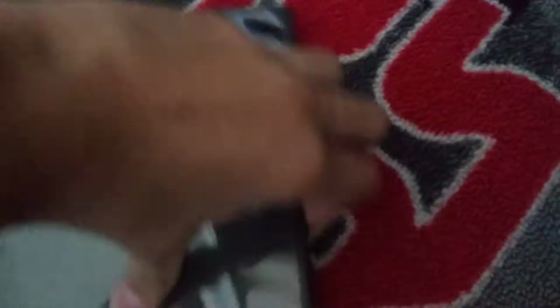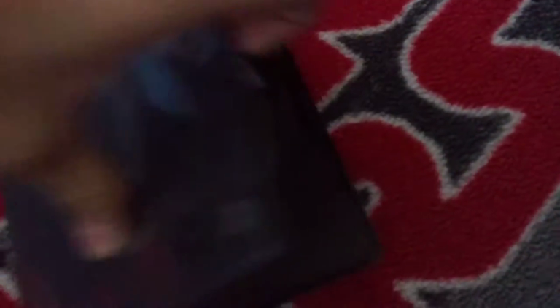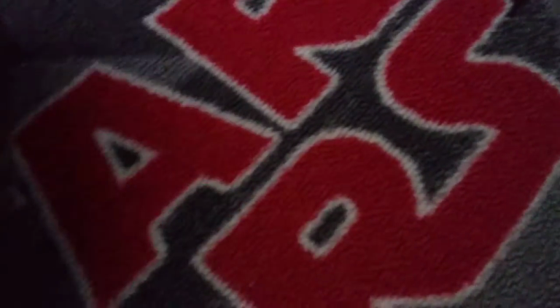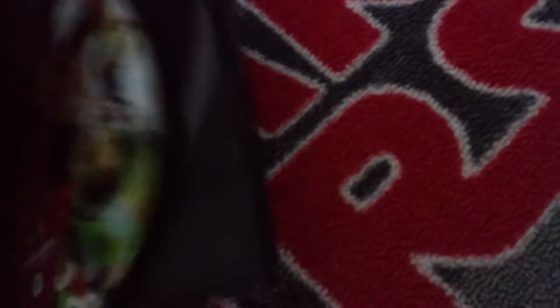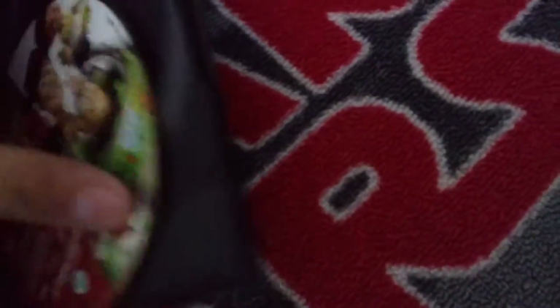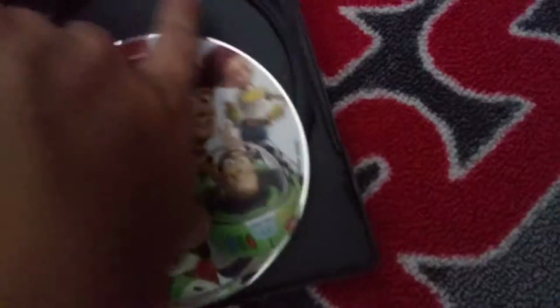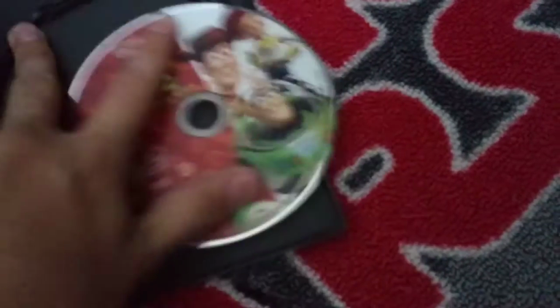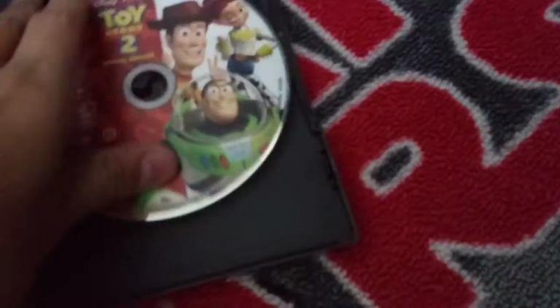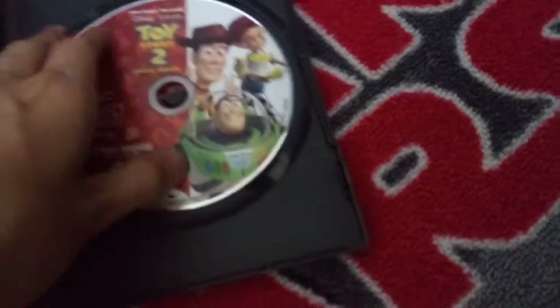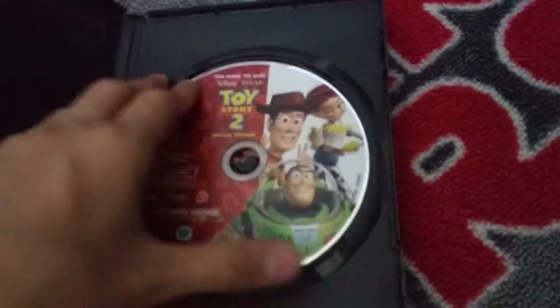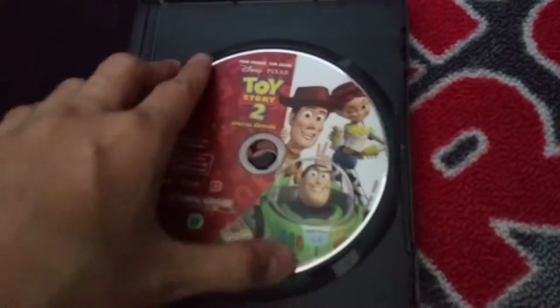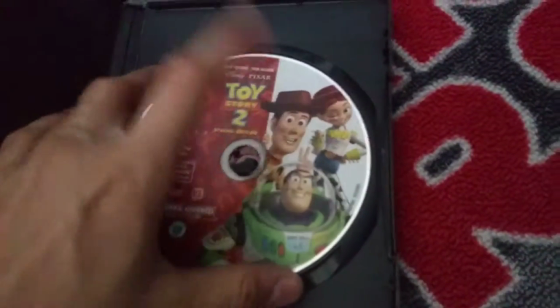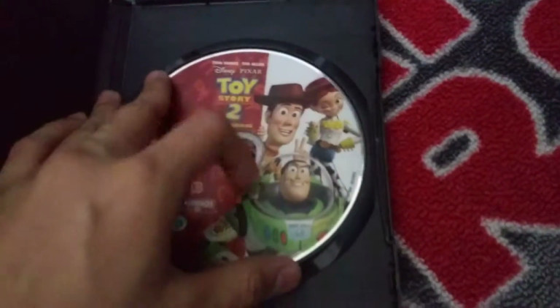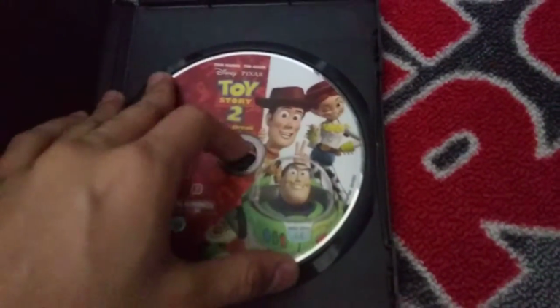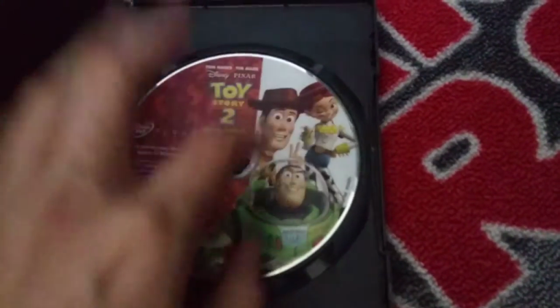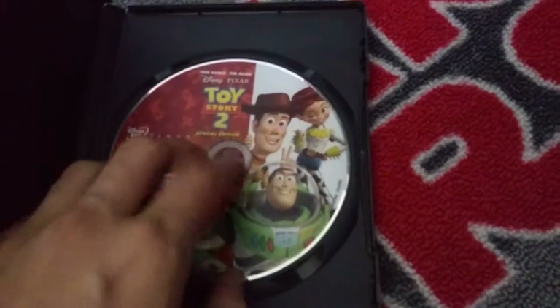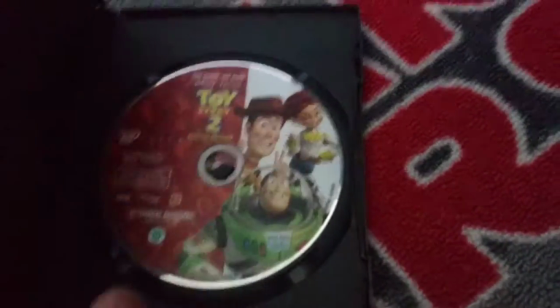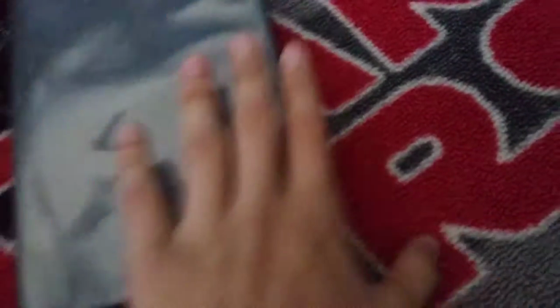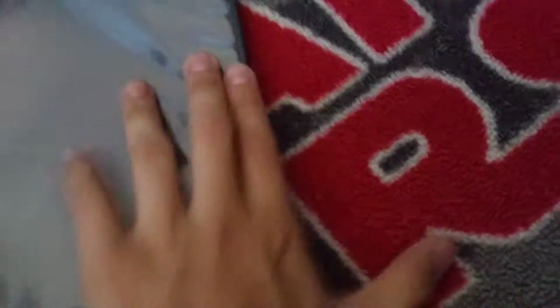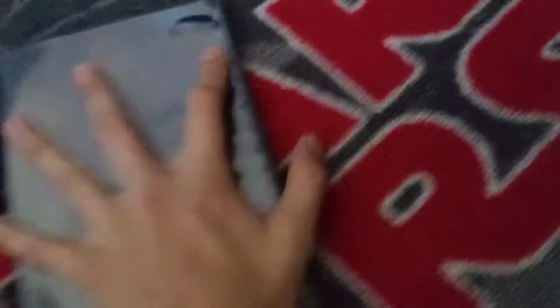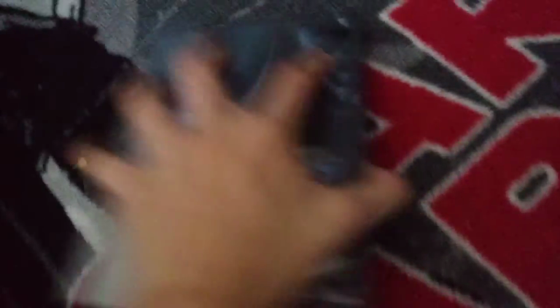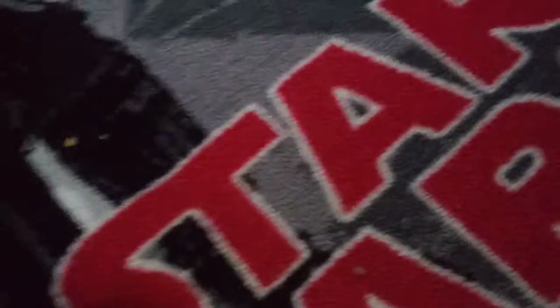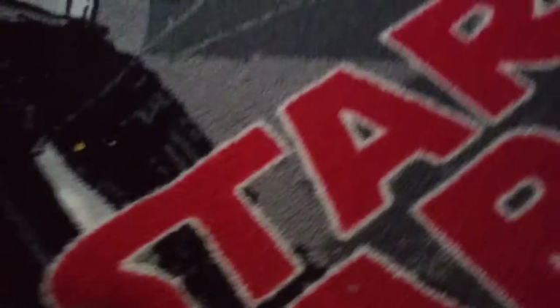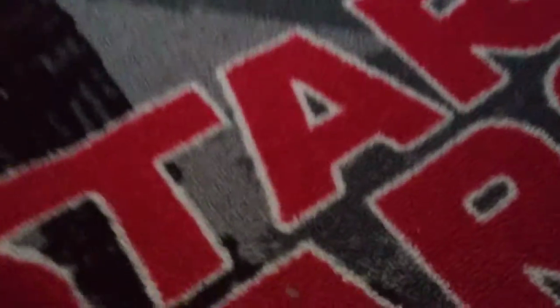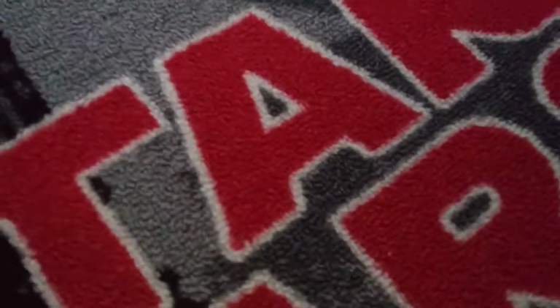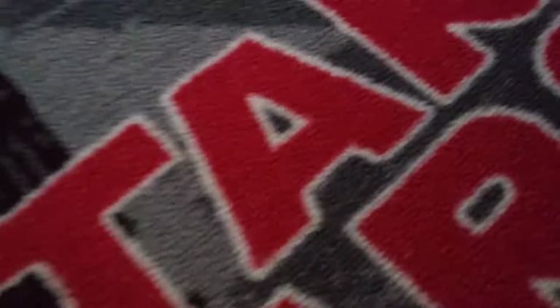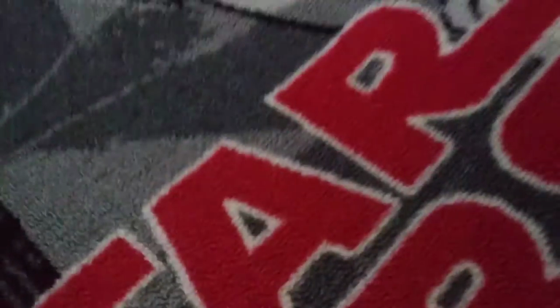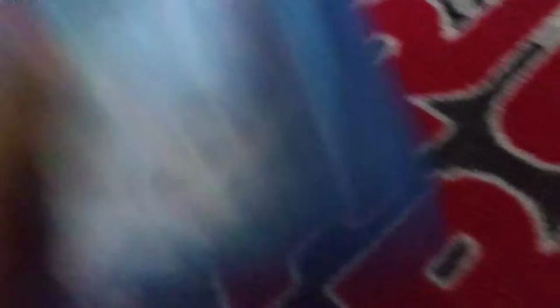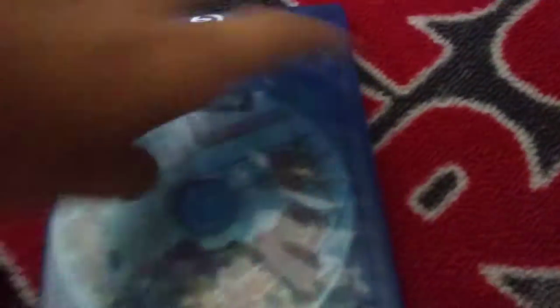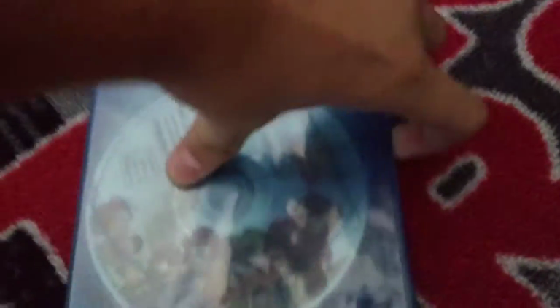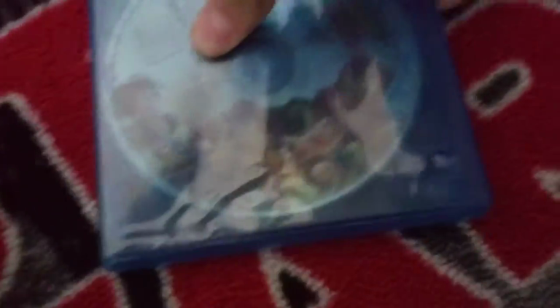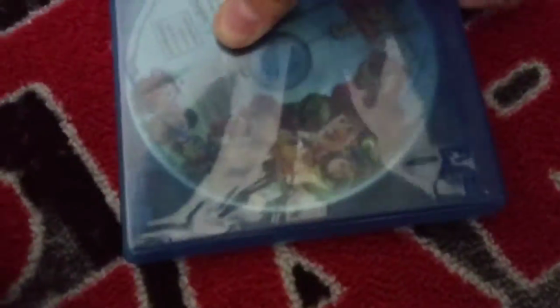Right here, this is Toy Story 2. I lost the printing for this and the case is broken, so that's why. This is Toy Story 3.